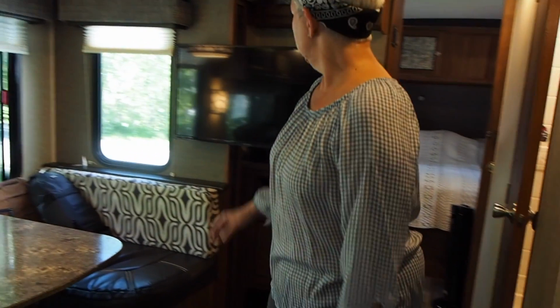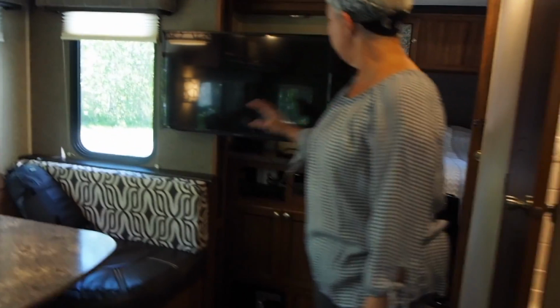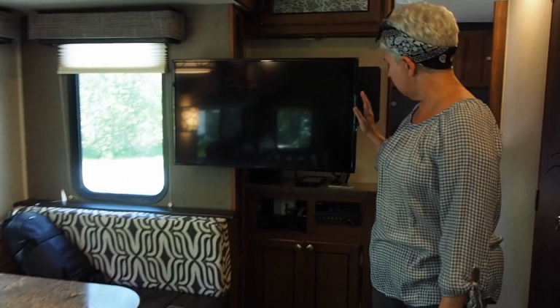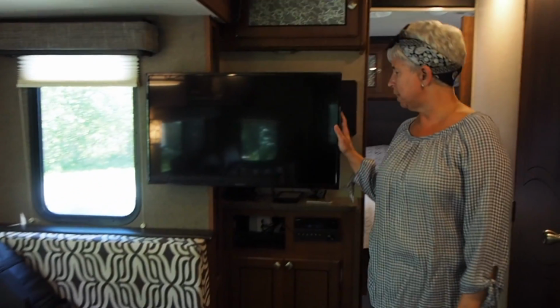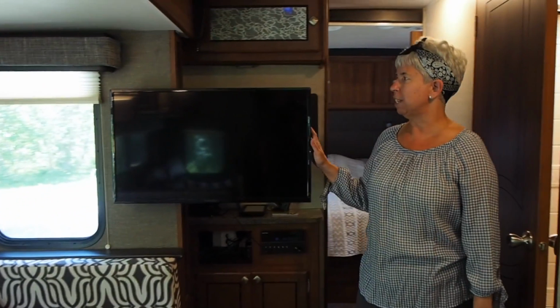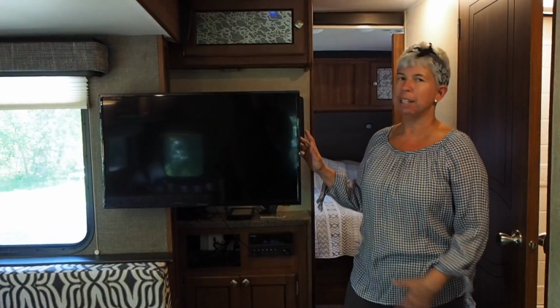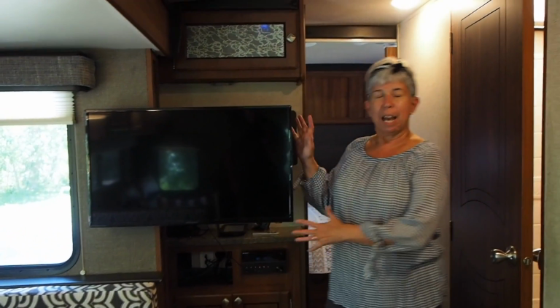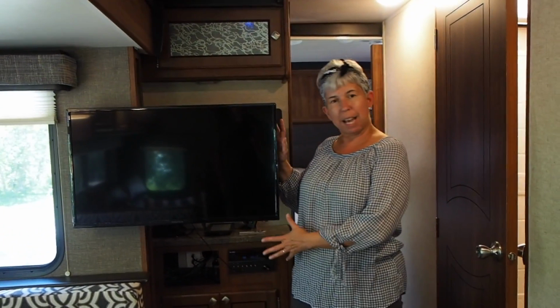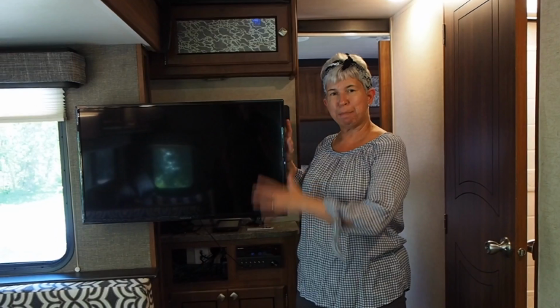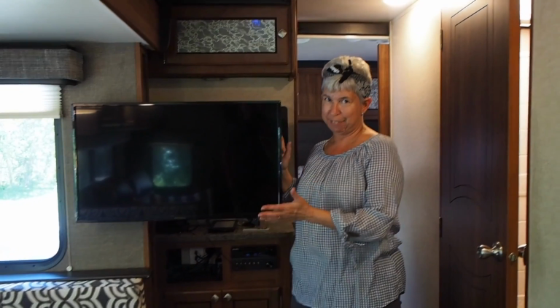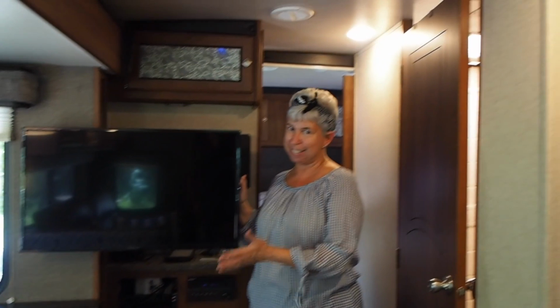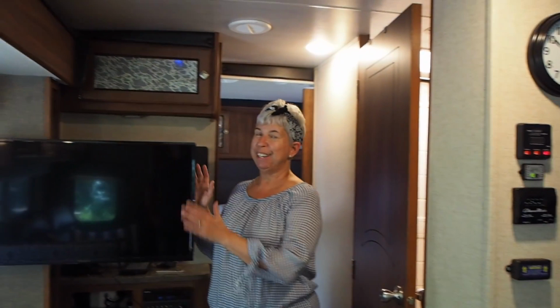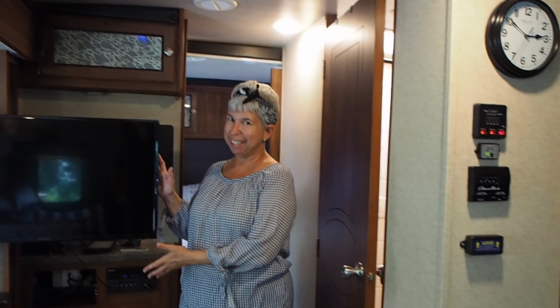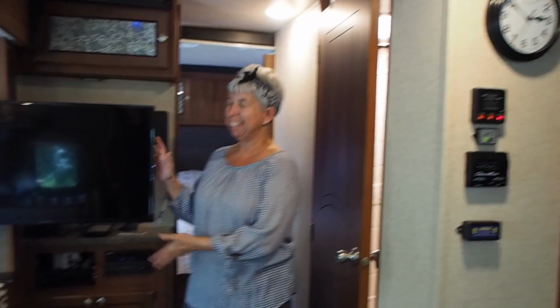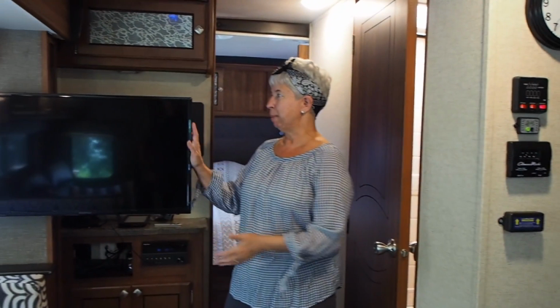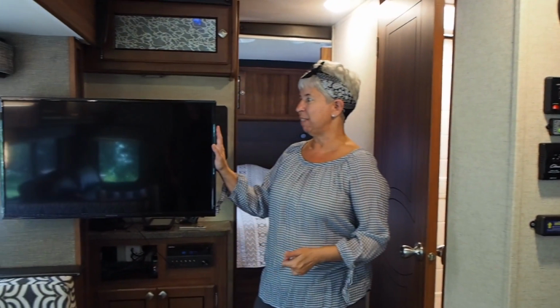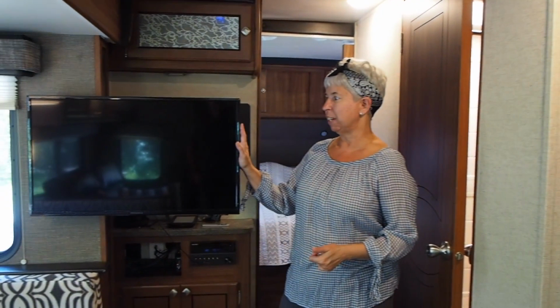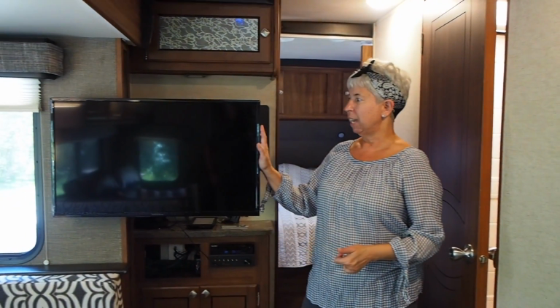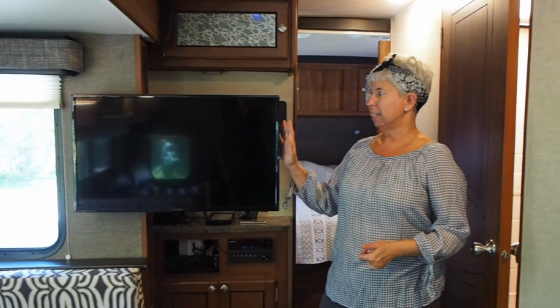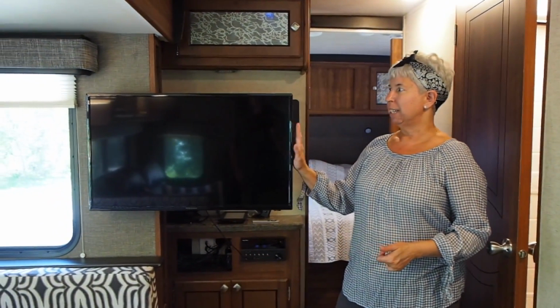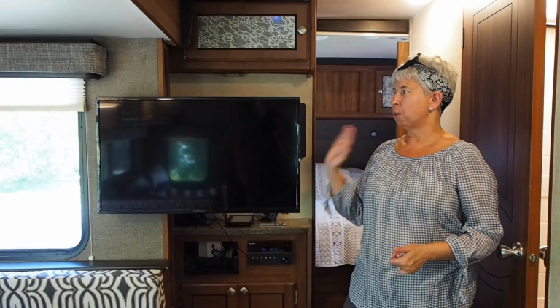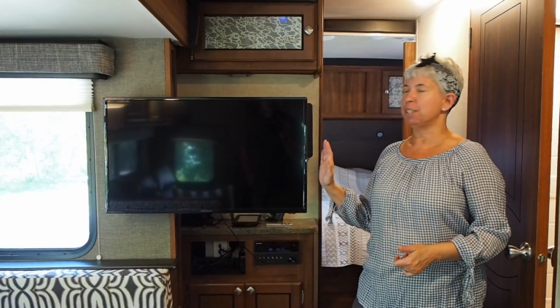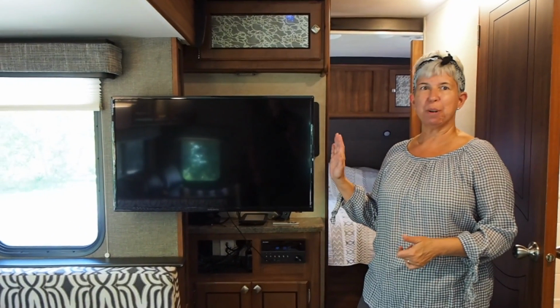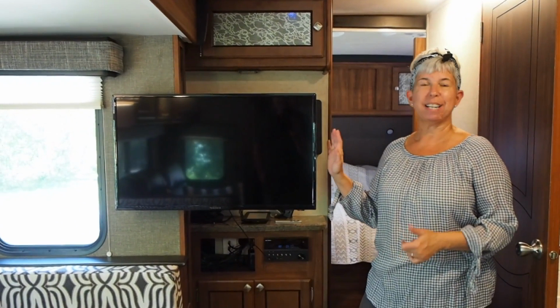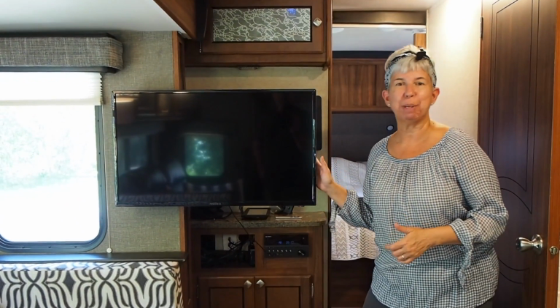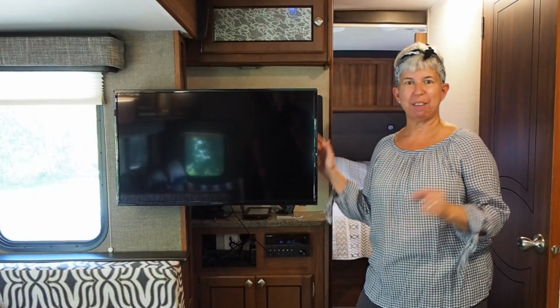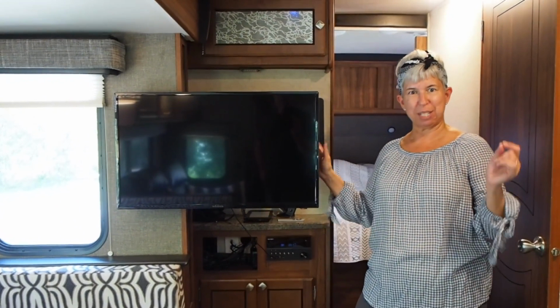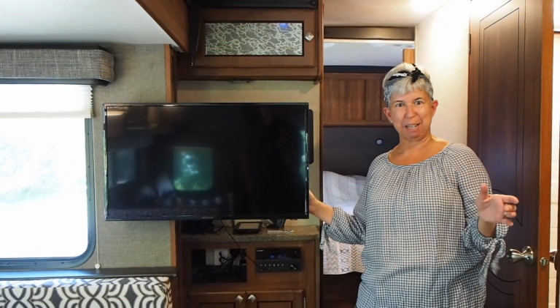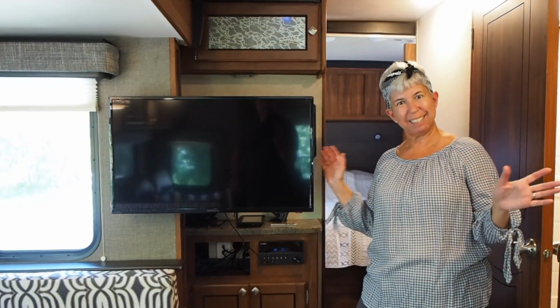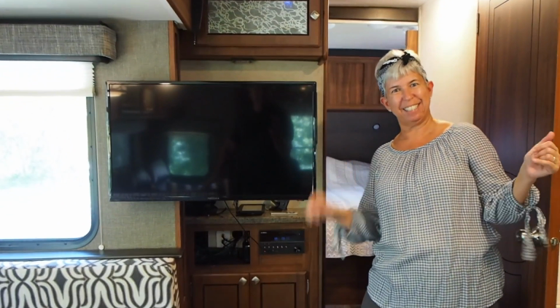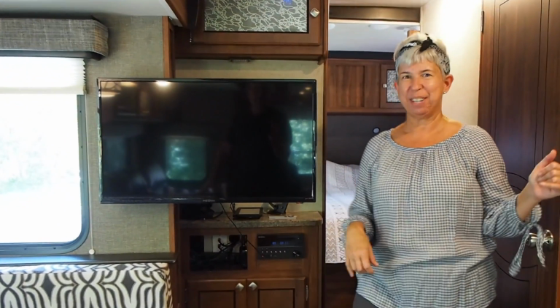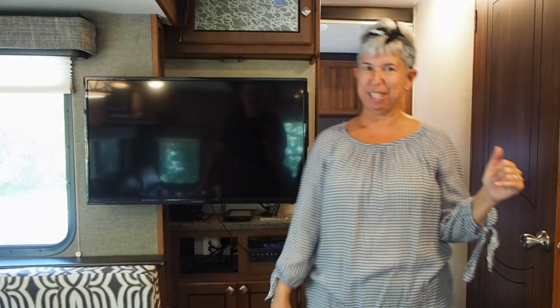Over here we have our TV that John had to have — this big TV. He put it in here and it's quite large. It's not working right now because we have no satellite, but we usually do.